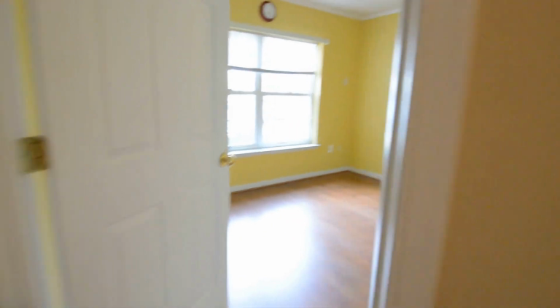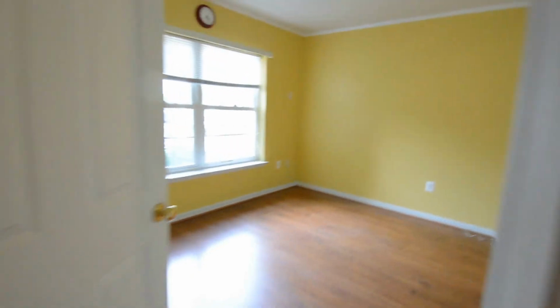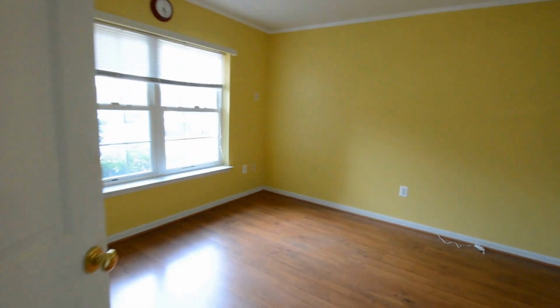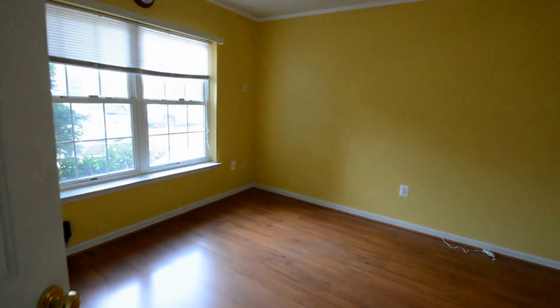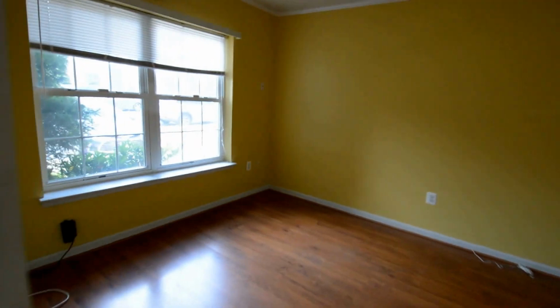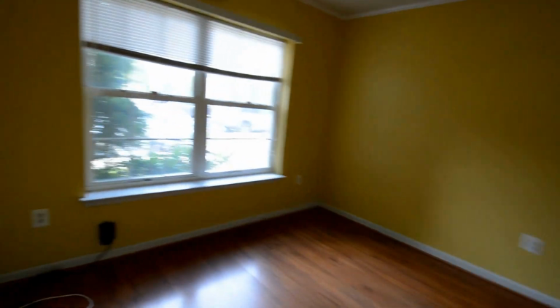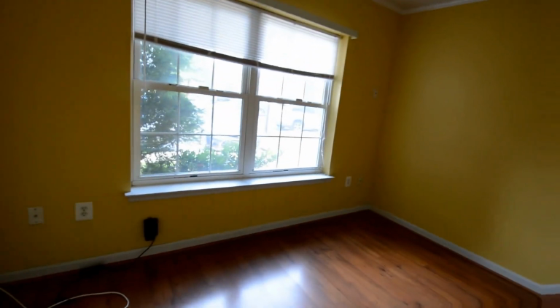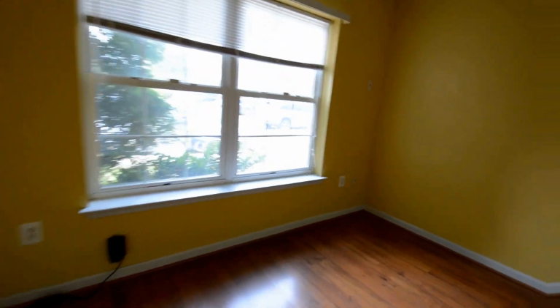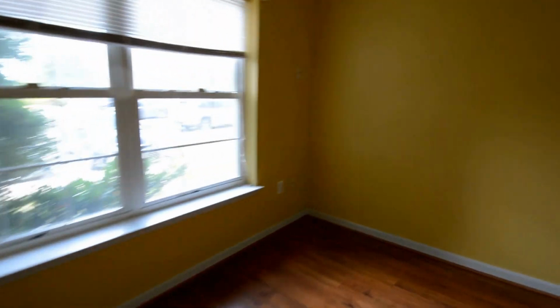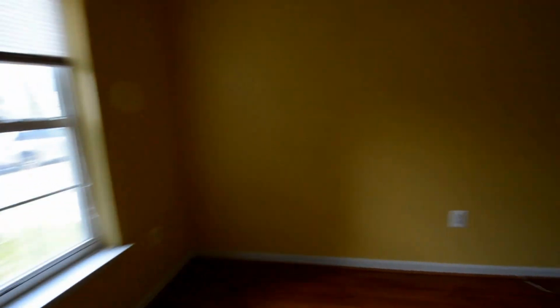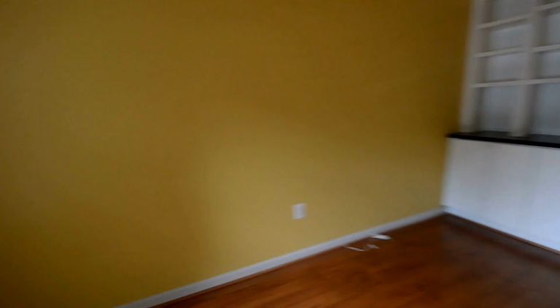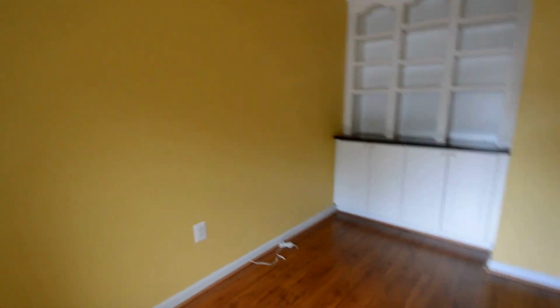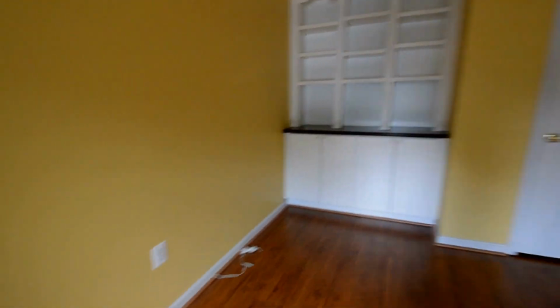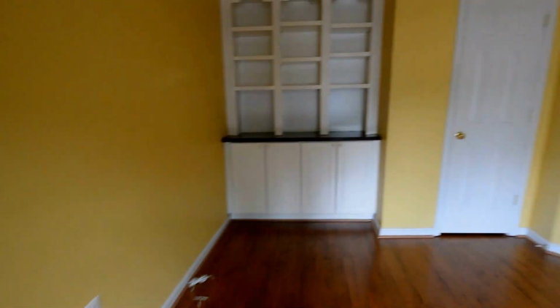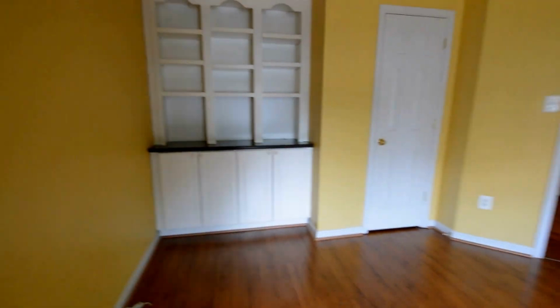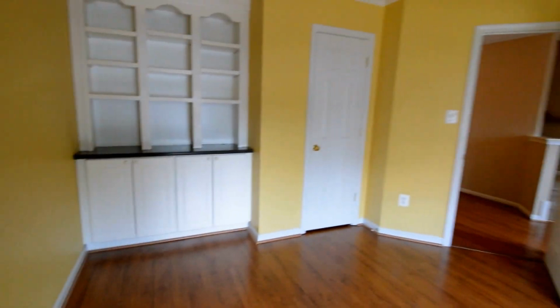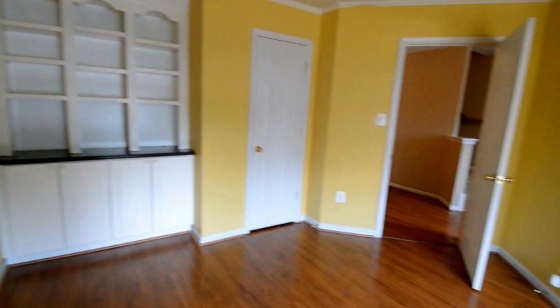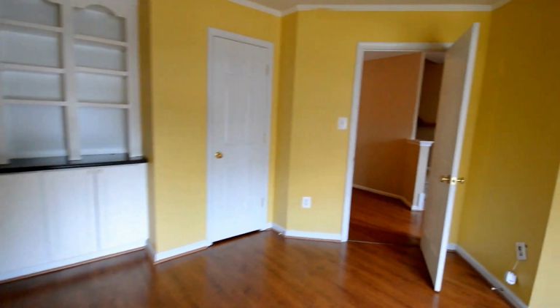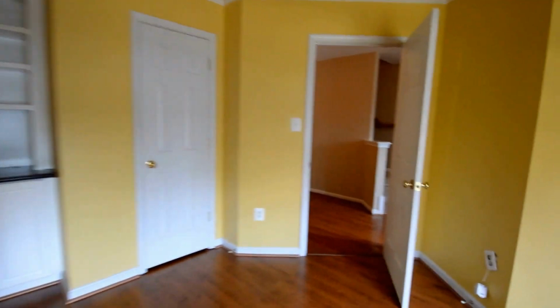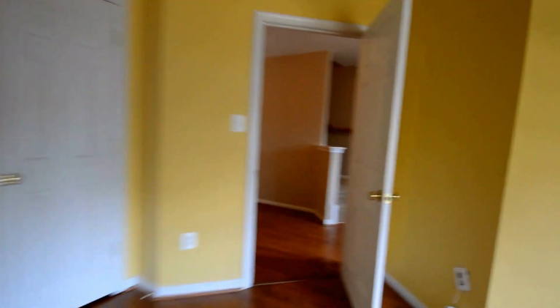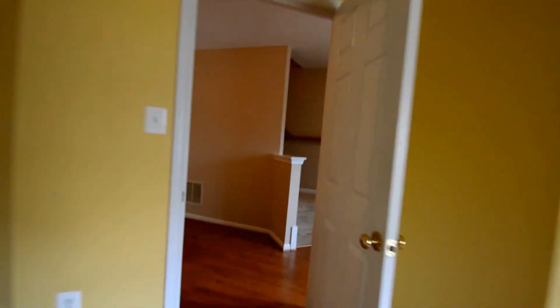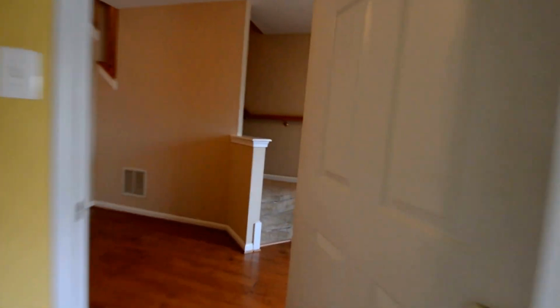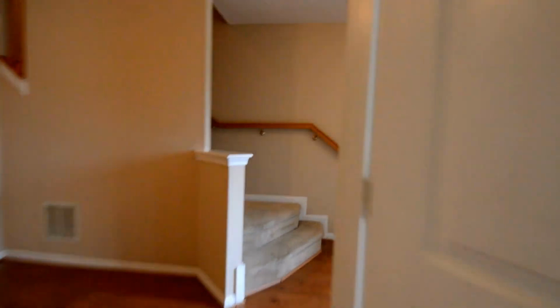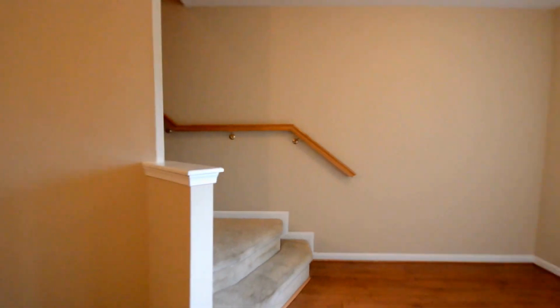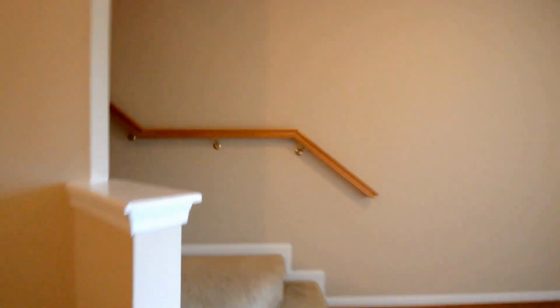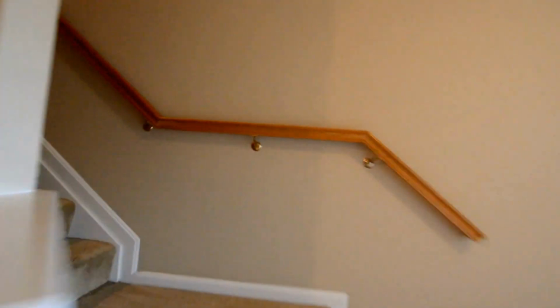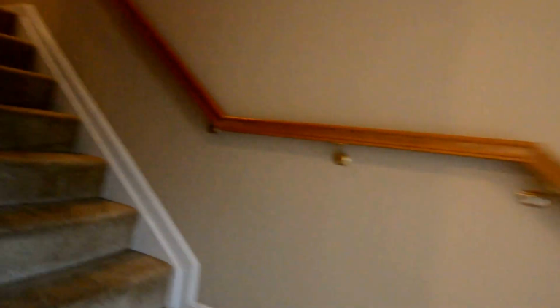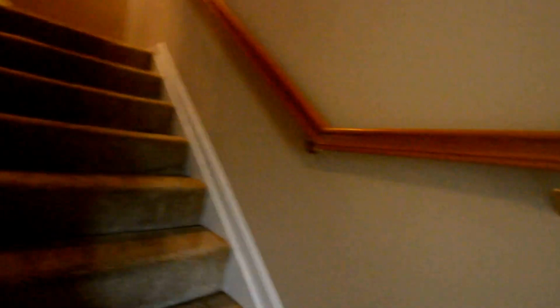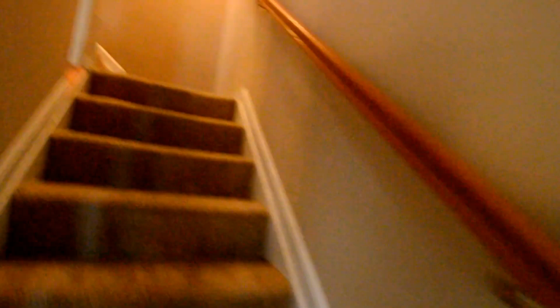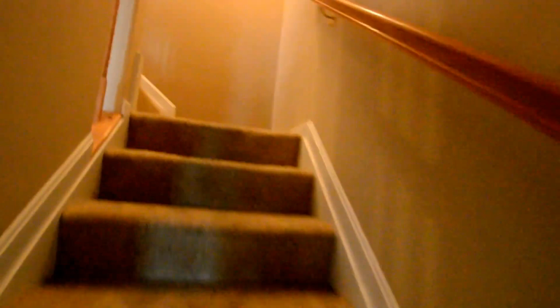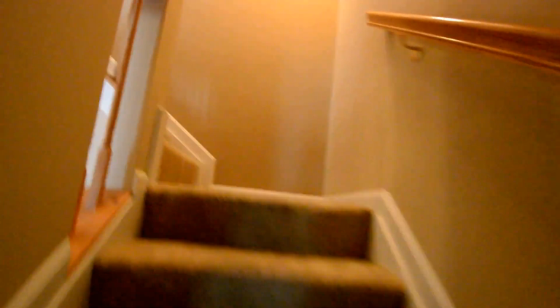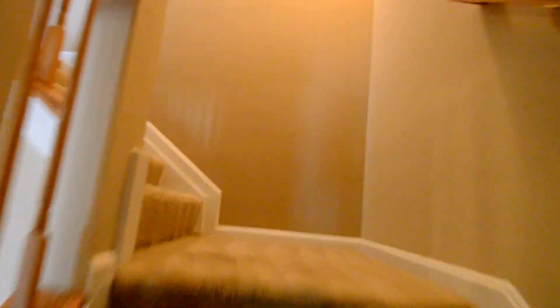This is the fourth bedroom which makes a great guest room or office. Built-in shelving. Coming up on the second floor.